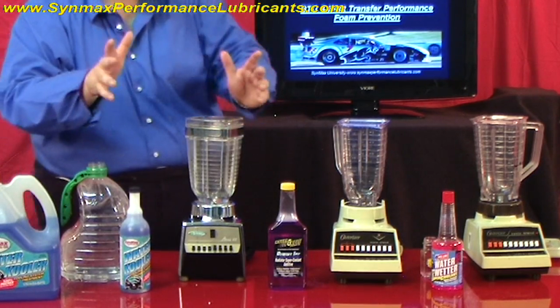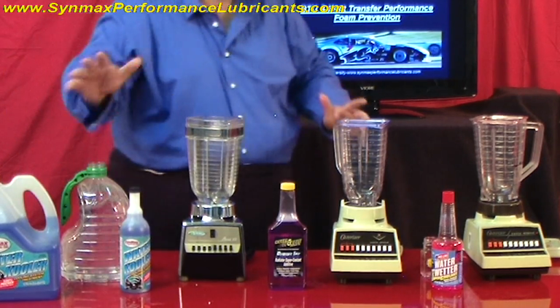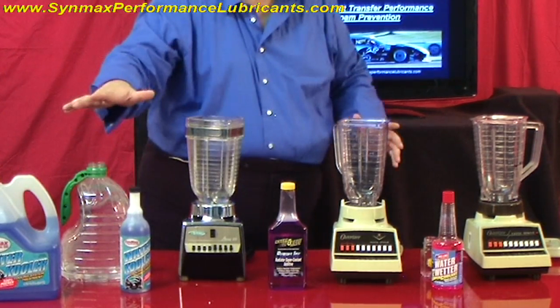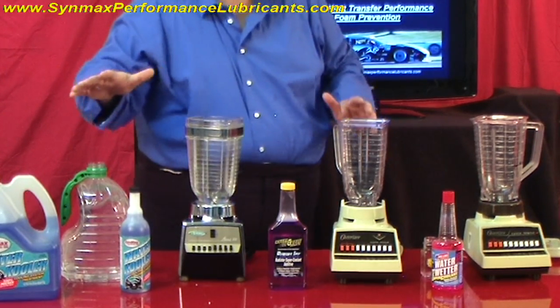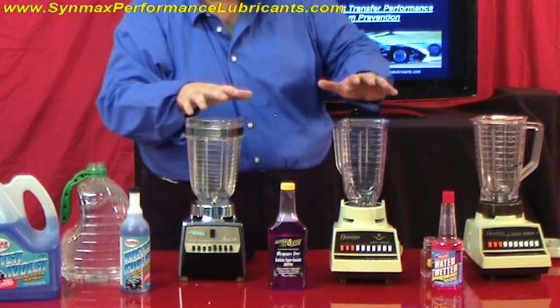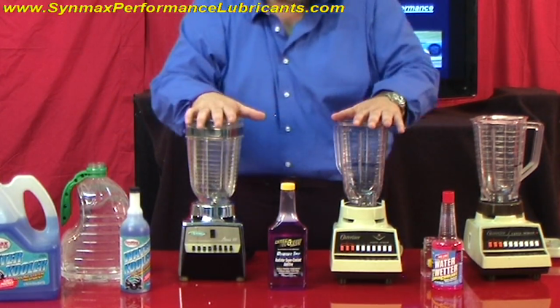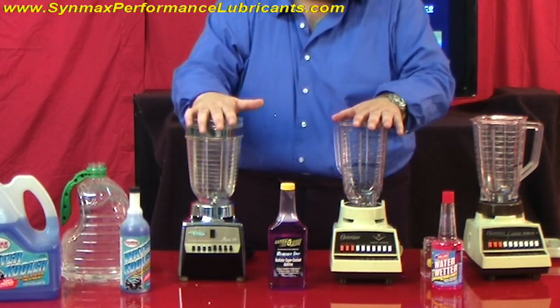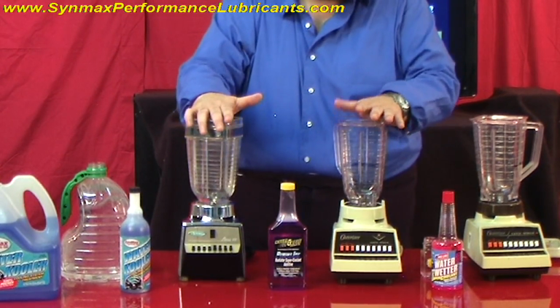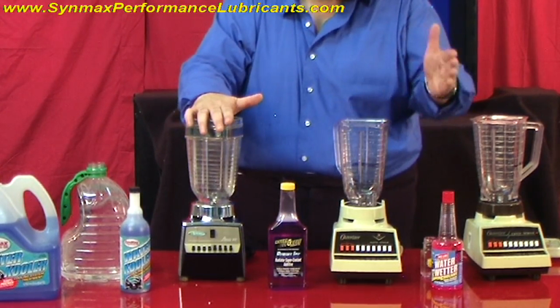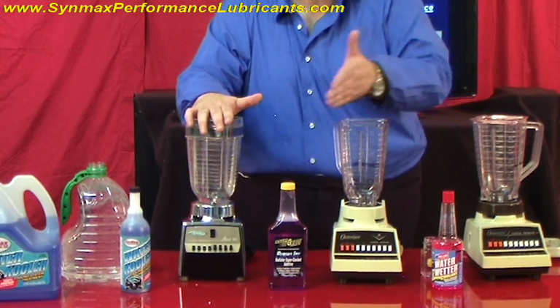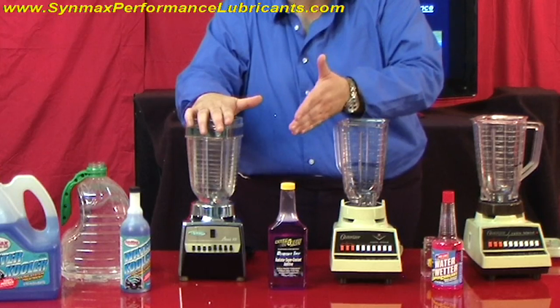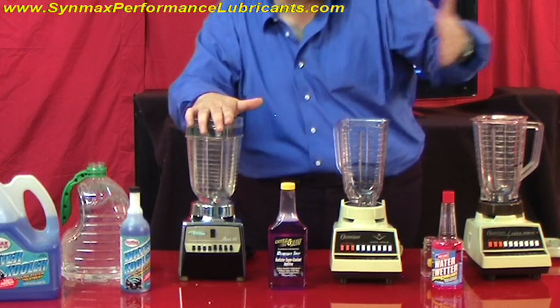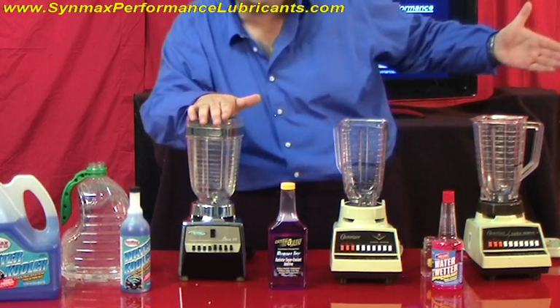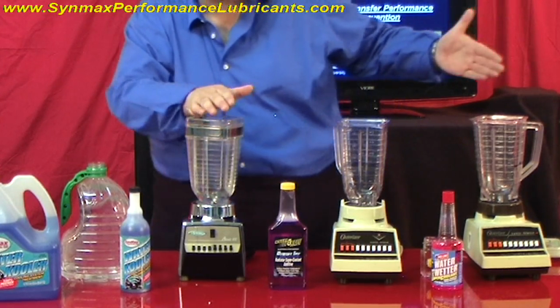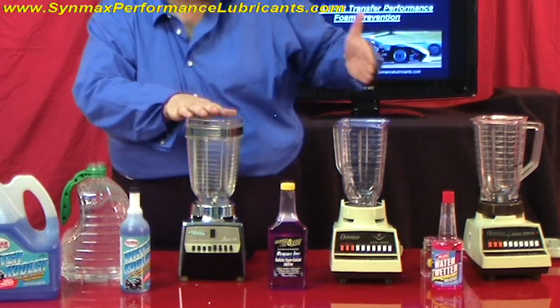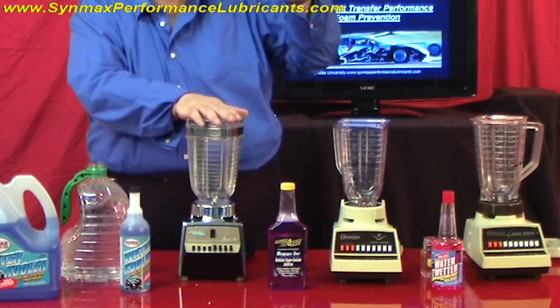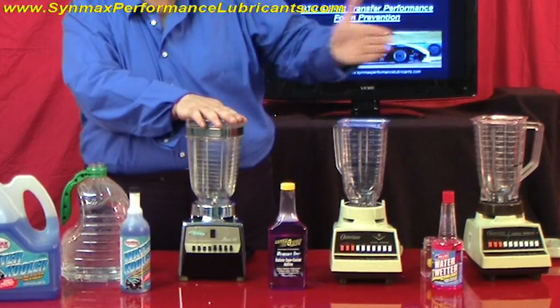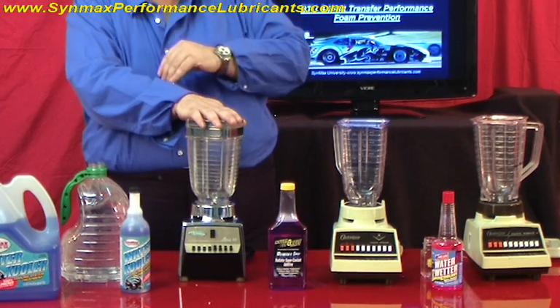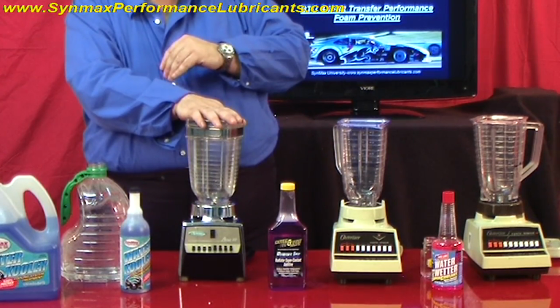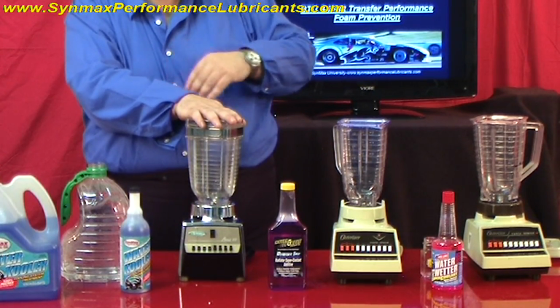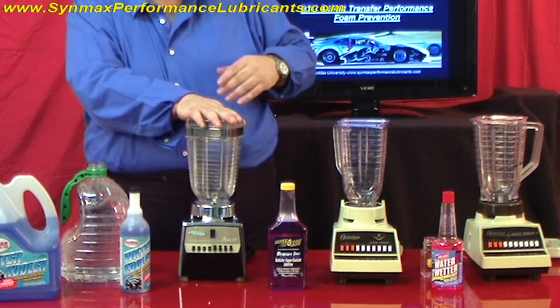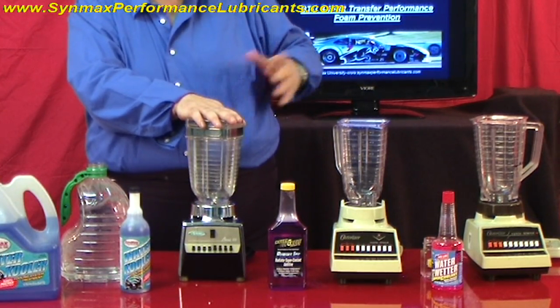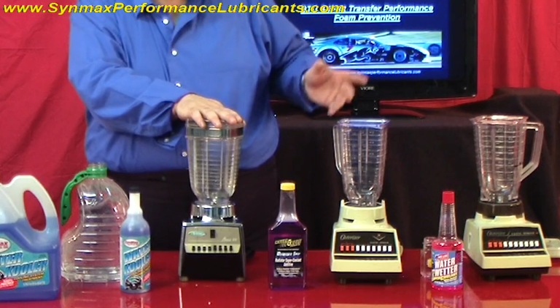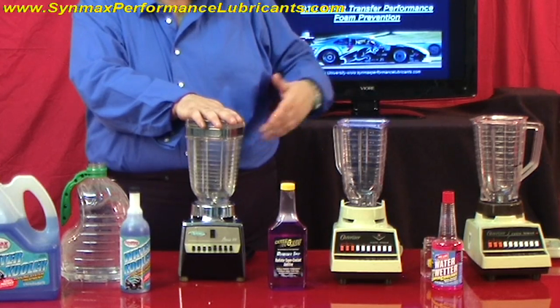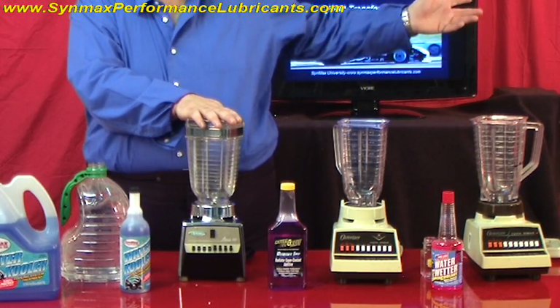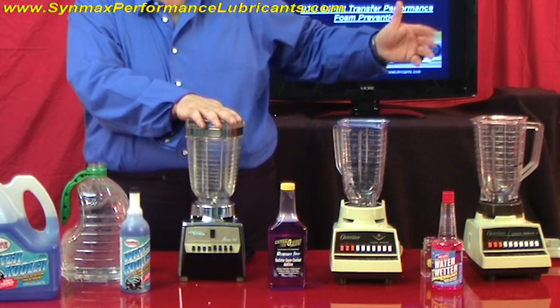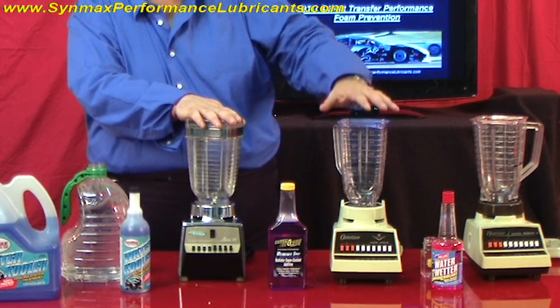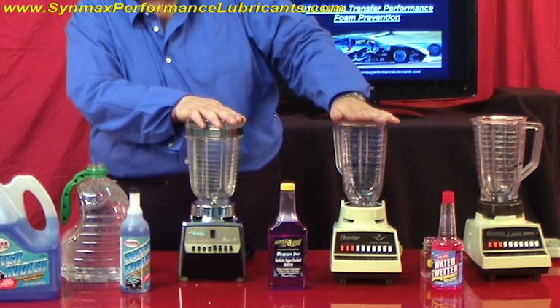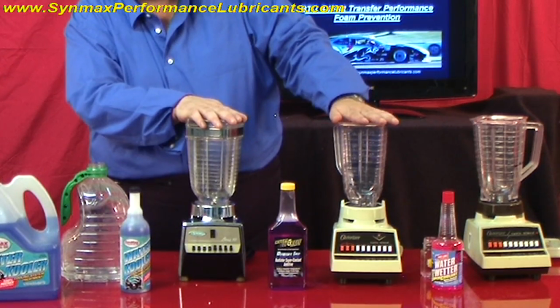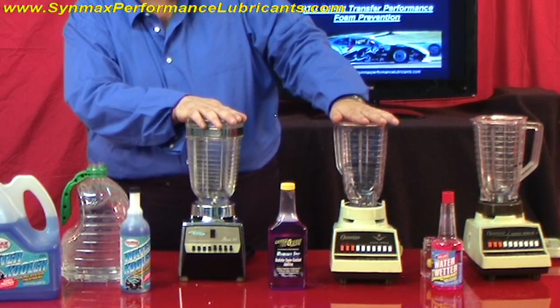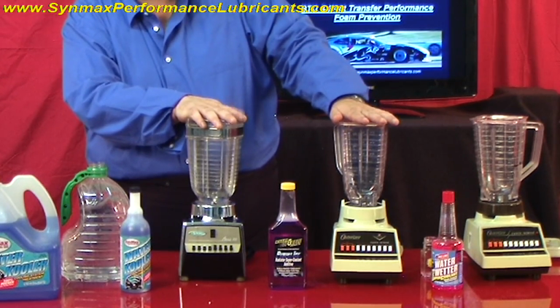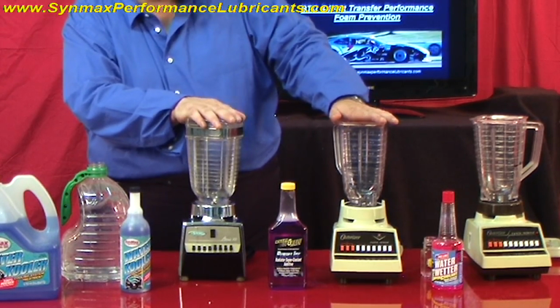What we're going to do here is we've got two products — nationally known — the red and the purple. And you say, is that their name? Well, that's their color. So there you go, and we're going to try this out.